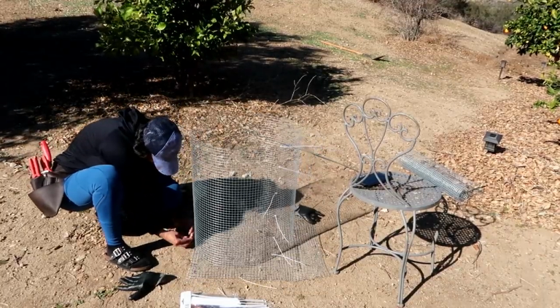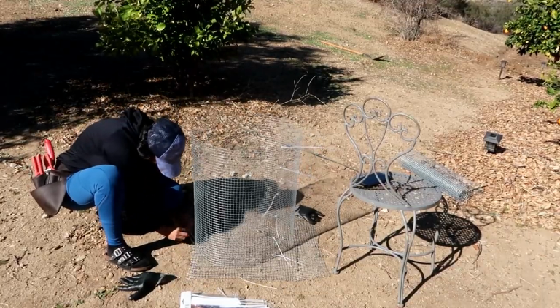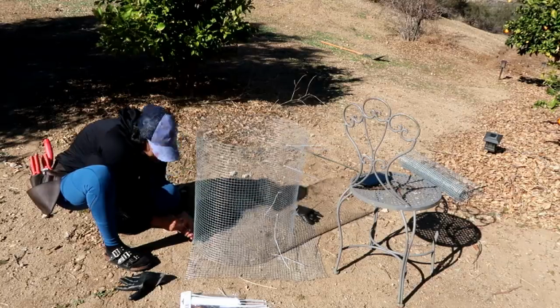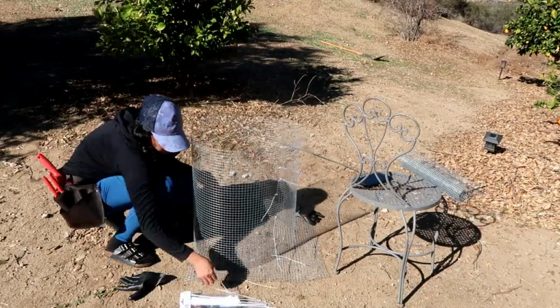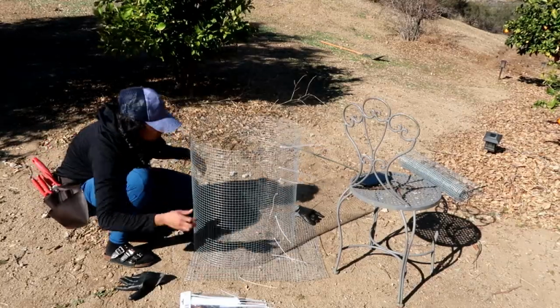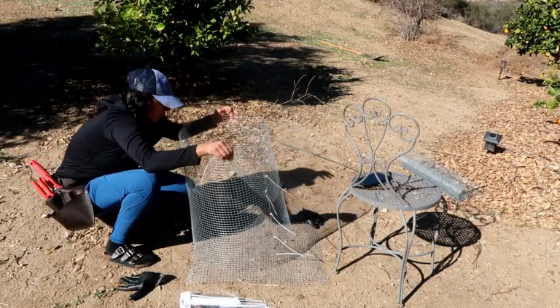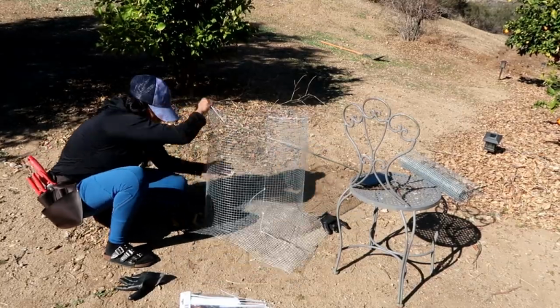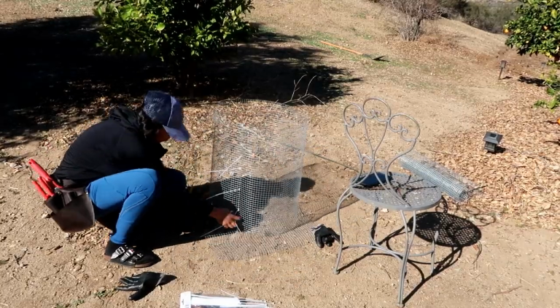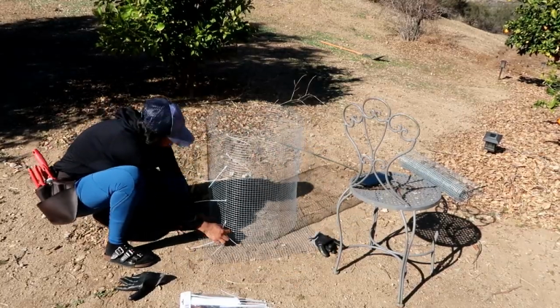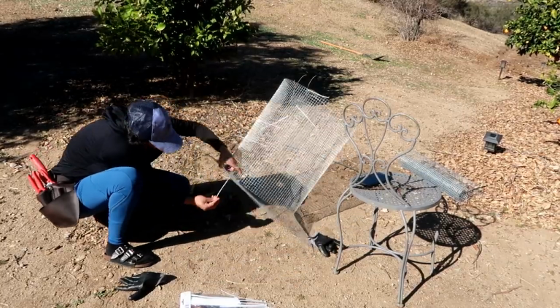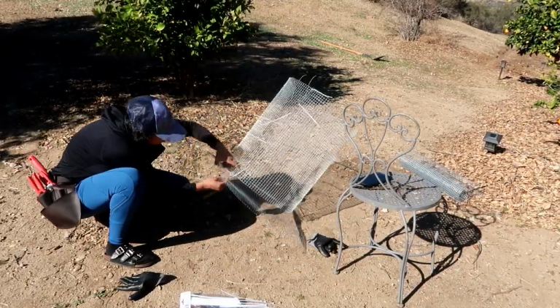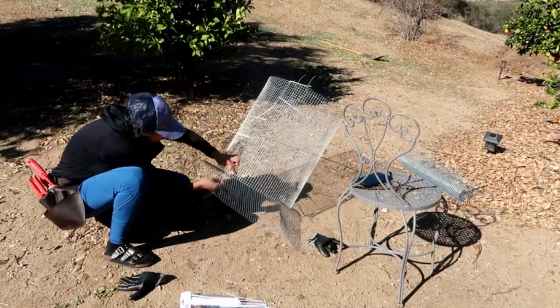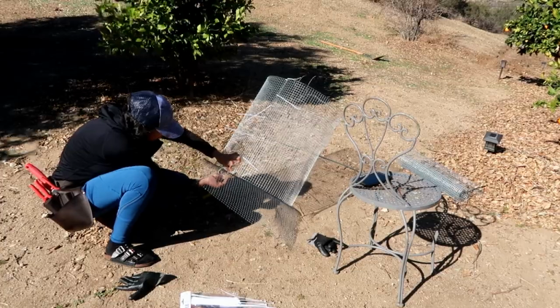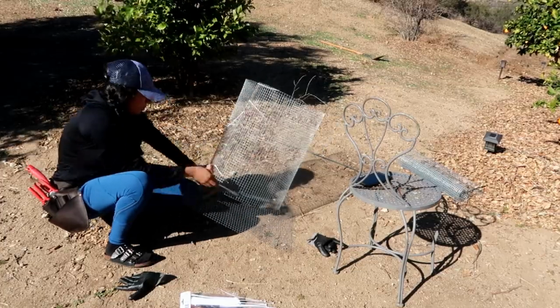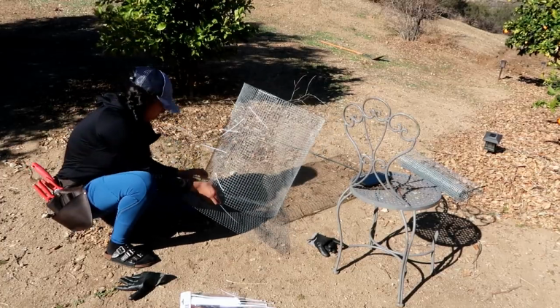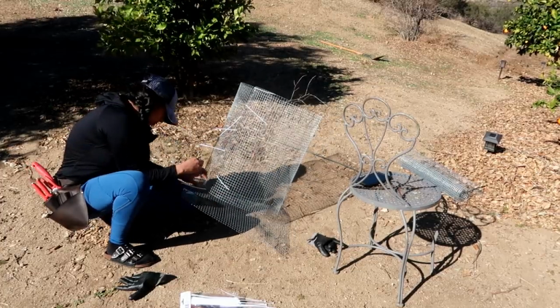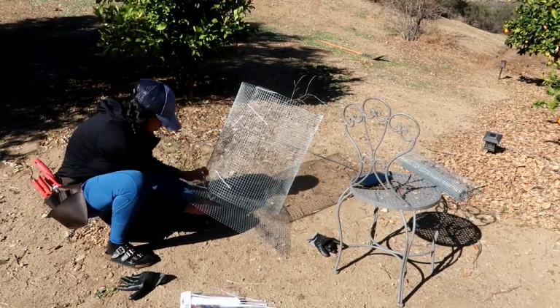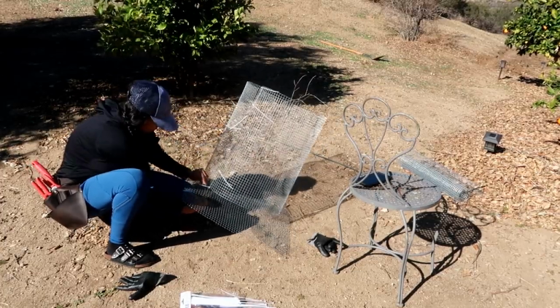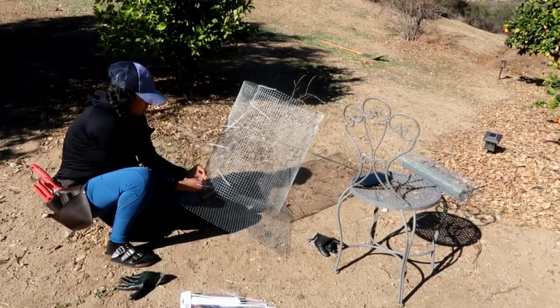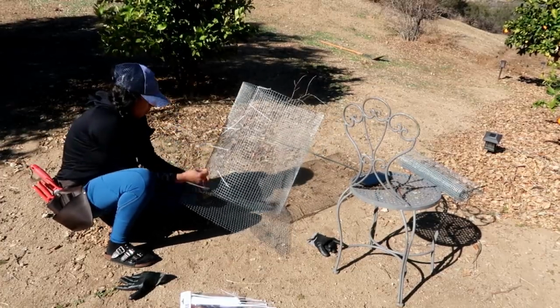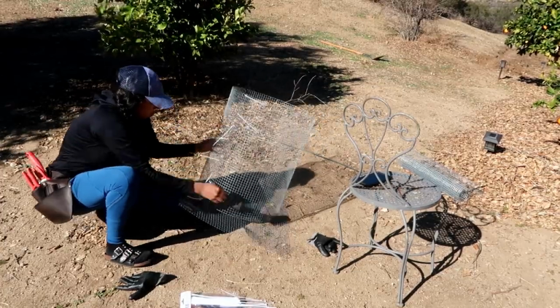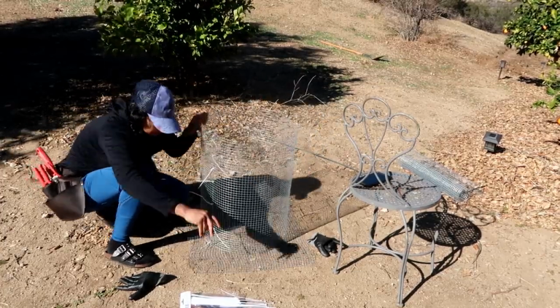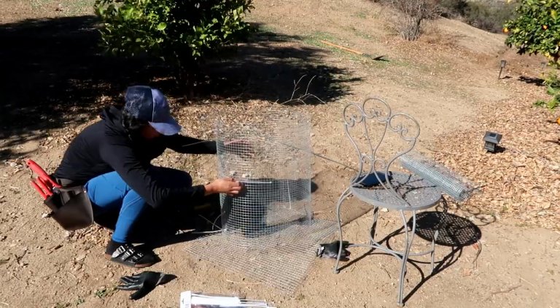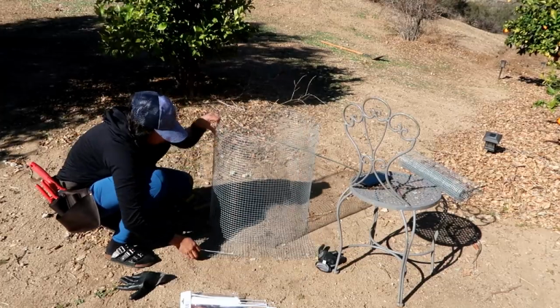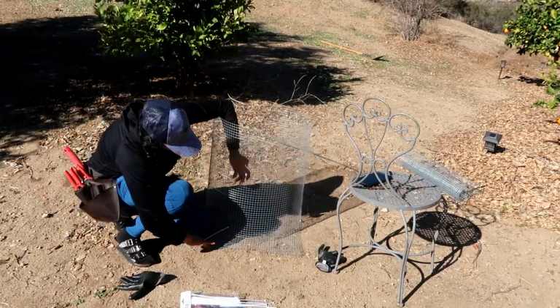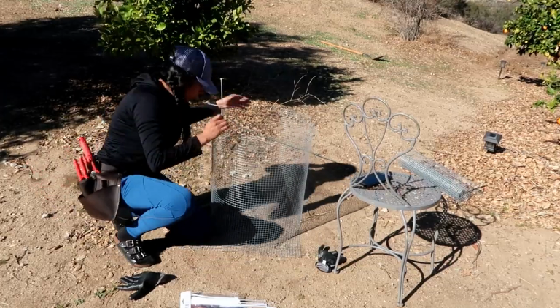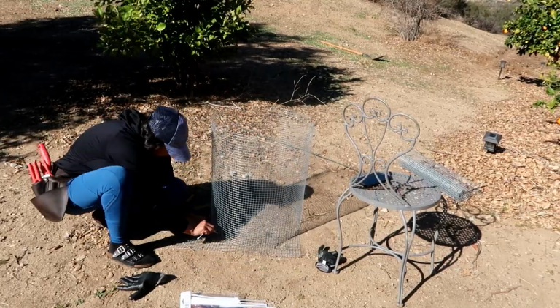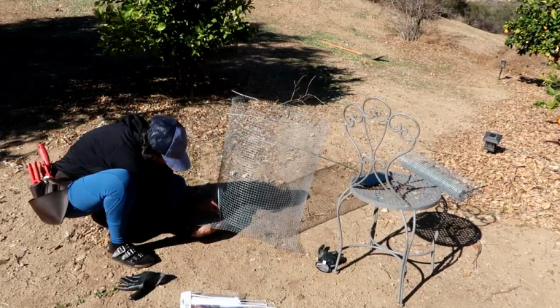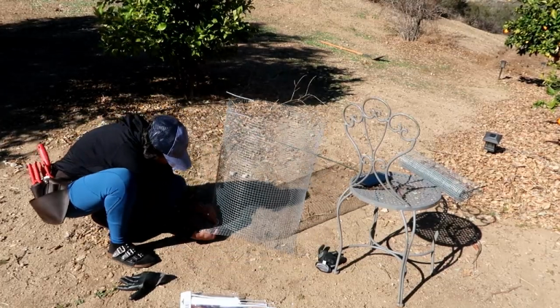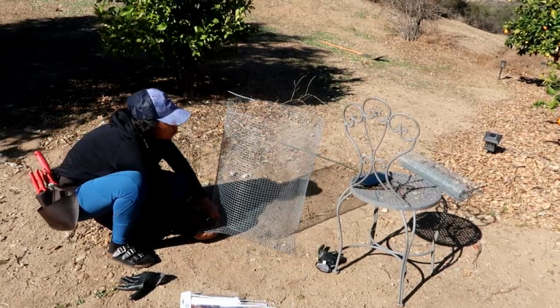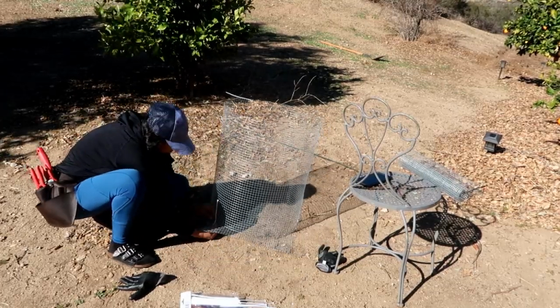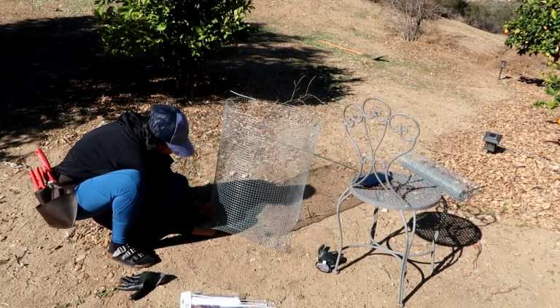If you guys have done this before, I would love to hear it in the comments. If you have any suggestions, I'd love to hear those too. If you saw my last video of me planting my fruit trees, you saw that it was a disaster creating a cage — I think this is going to solve the issue.